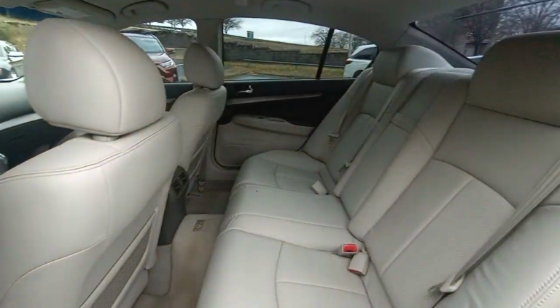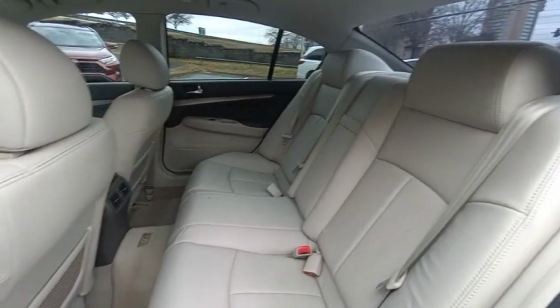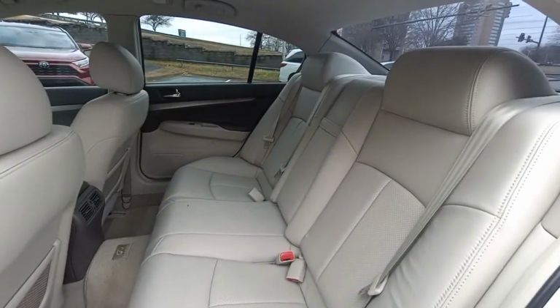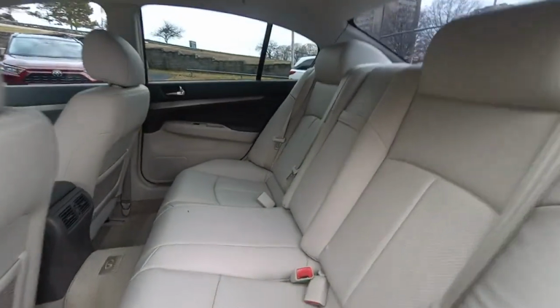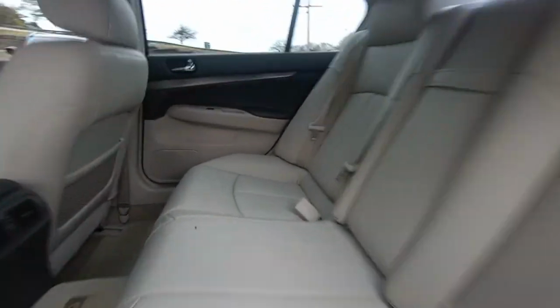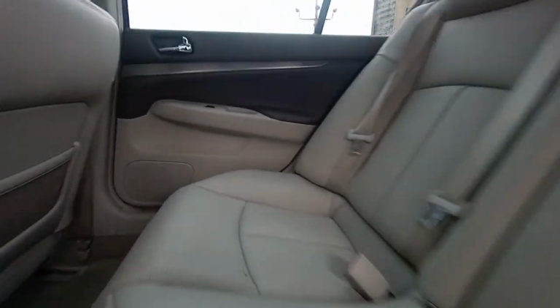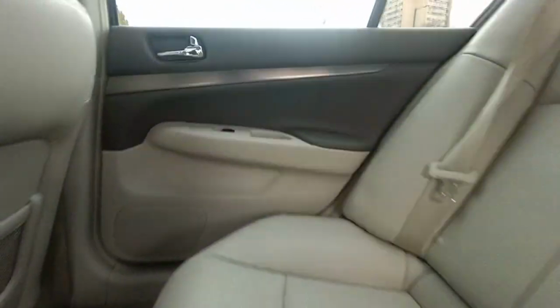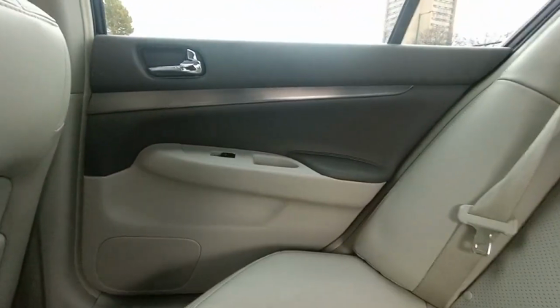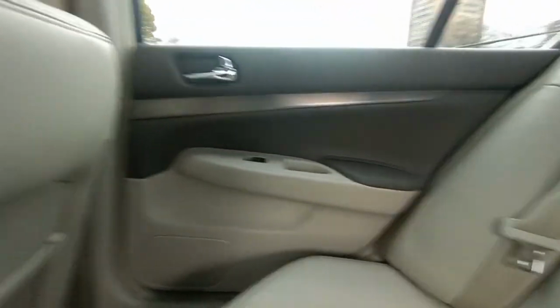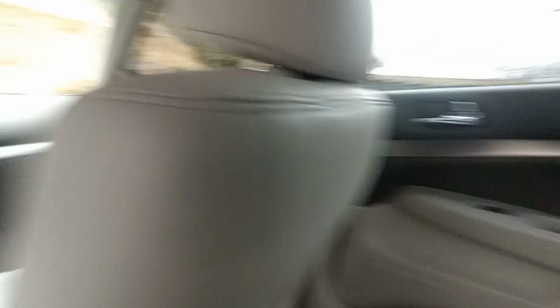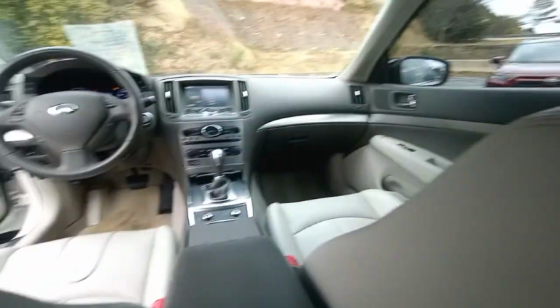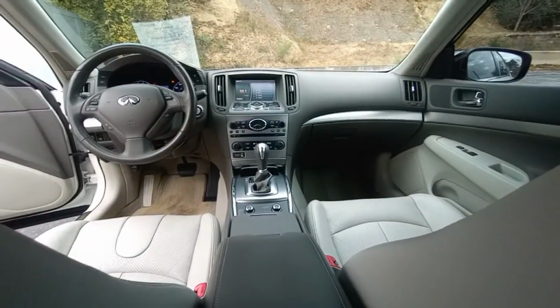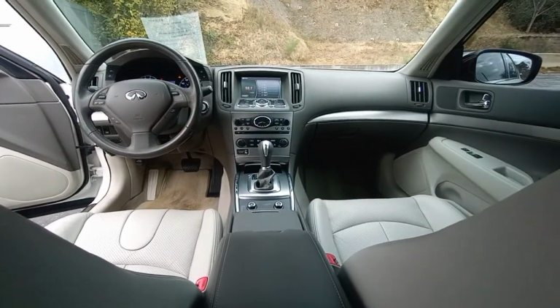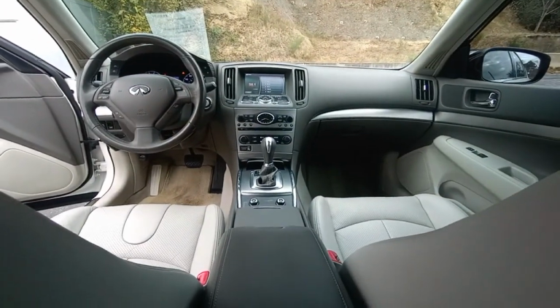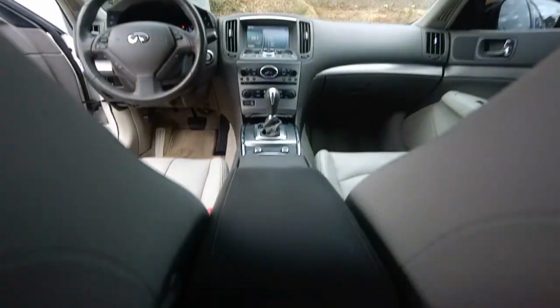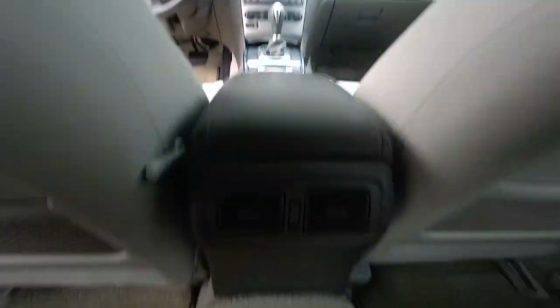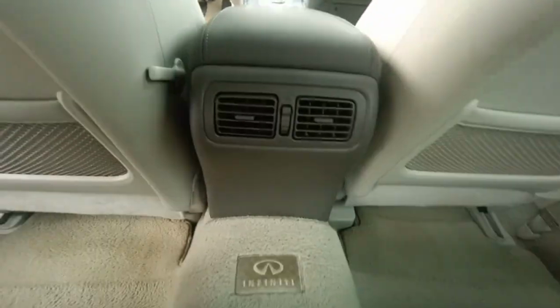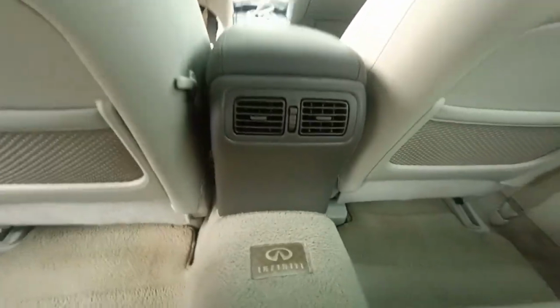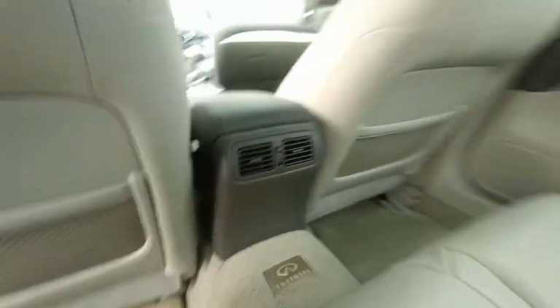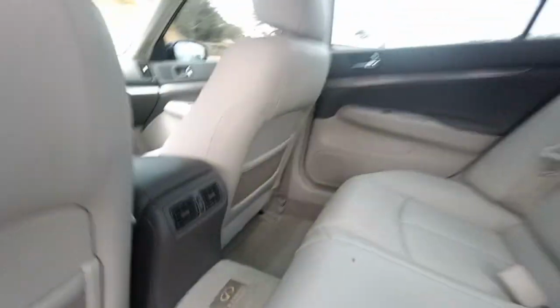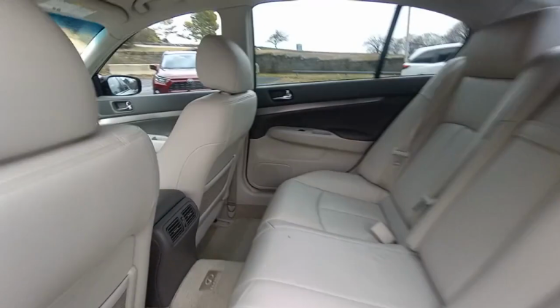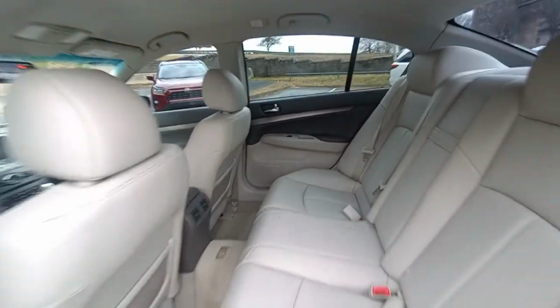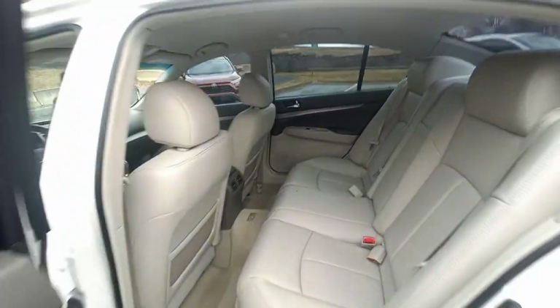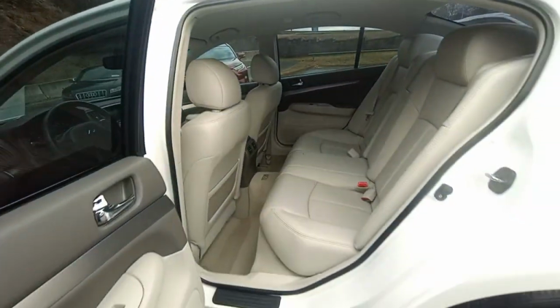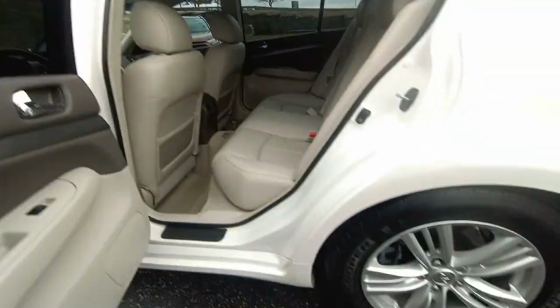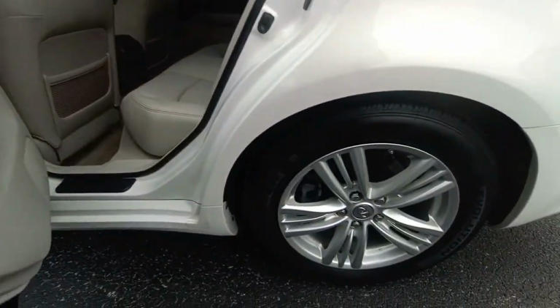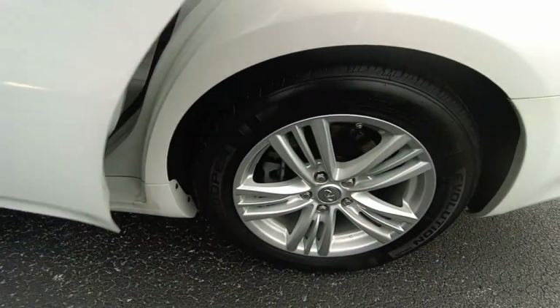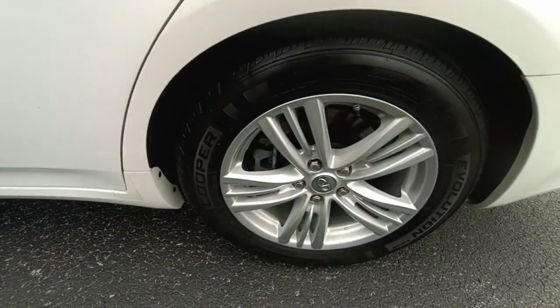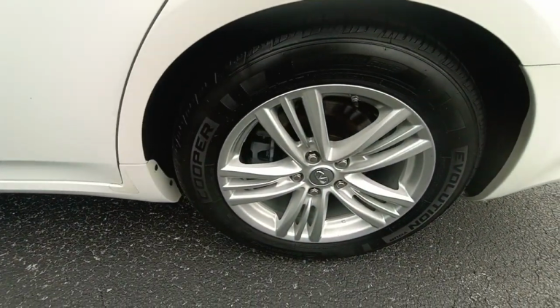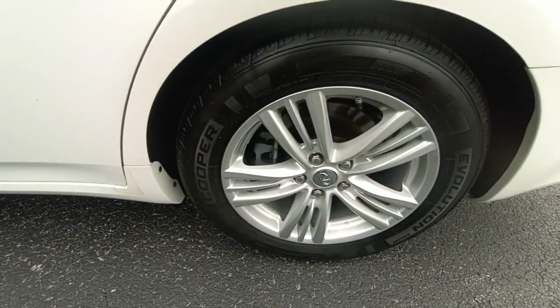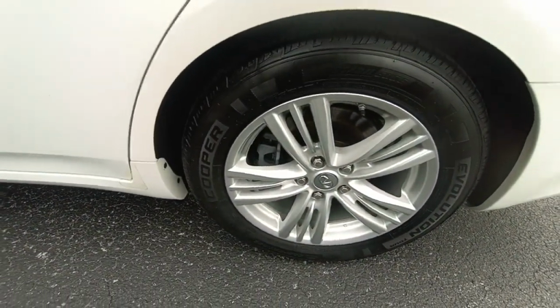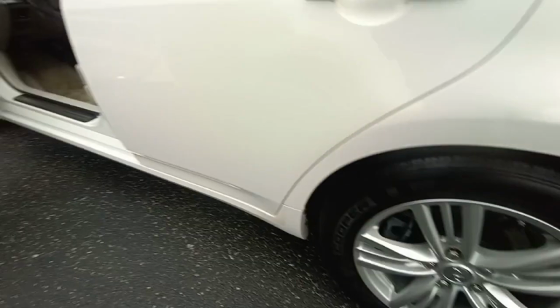These are just some of the great options this vehicle comes with: keyless entry, satellite radio, backup camera, keyless start, fog lamps, heated mirrors, power passenger seat, aluminum wheels, rear AC, and multi-zone AC.